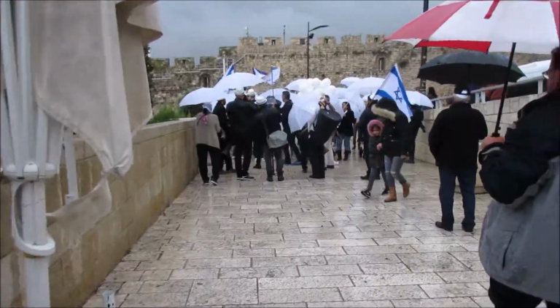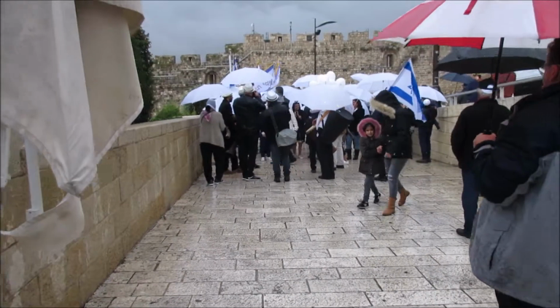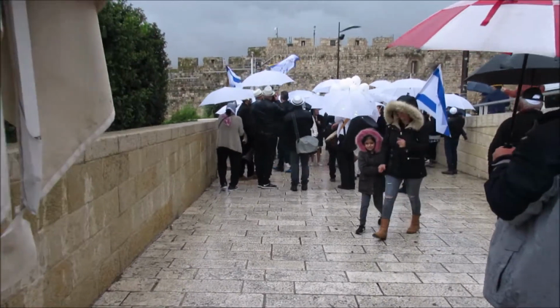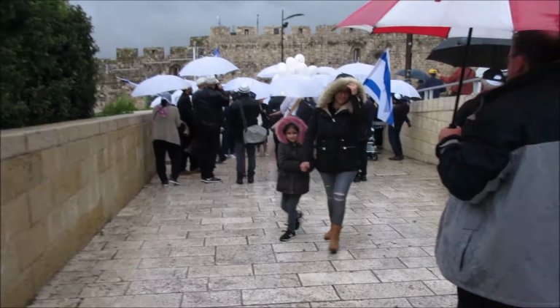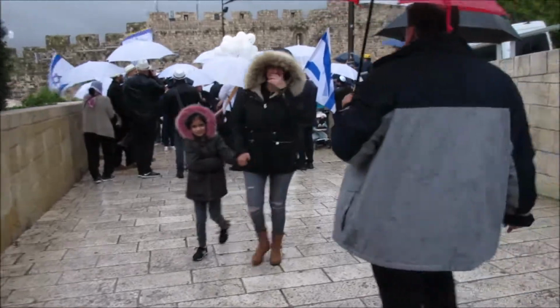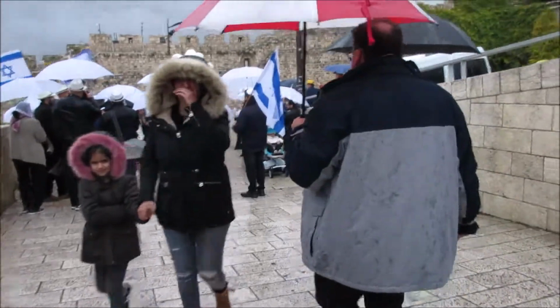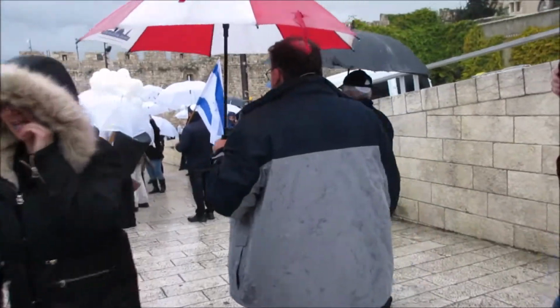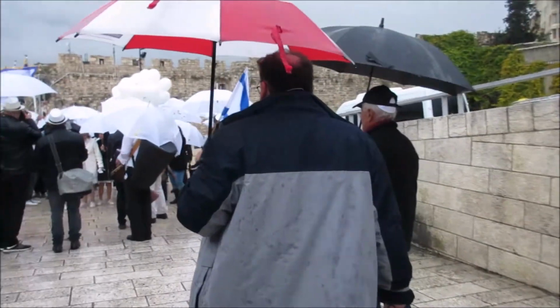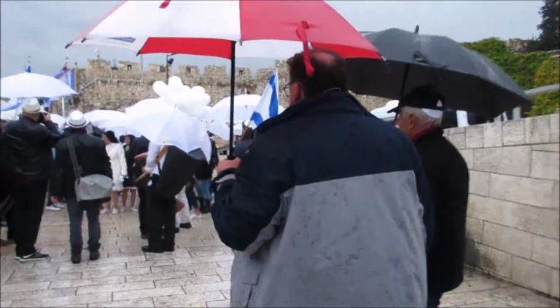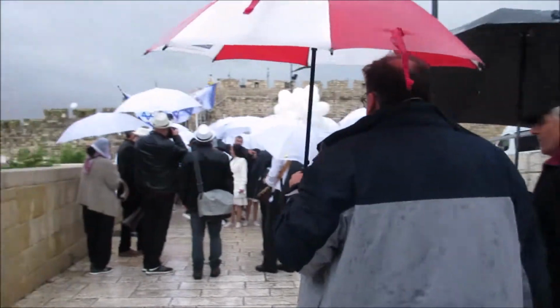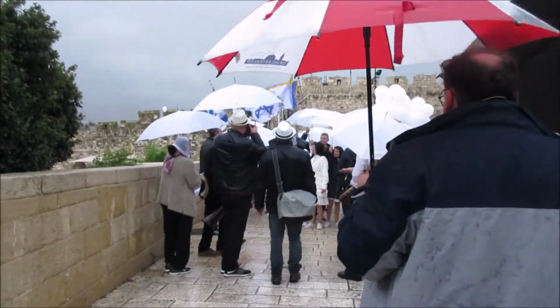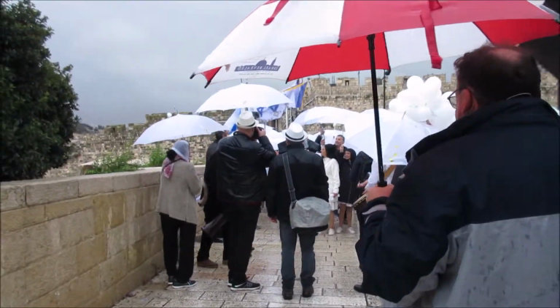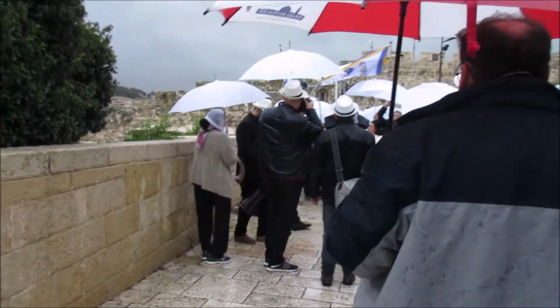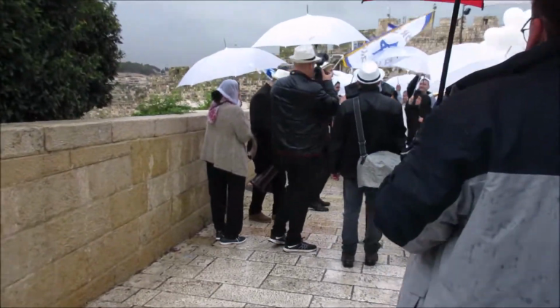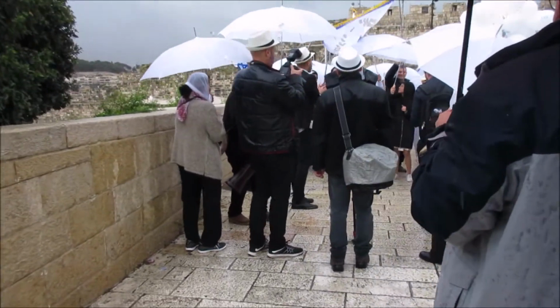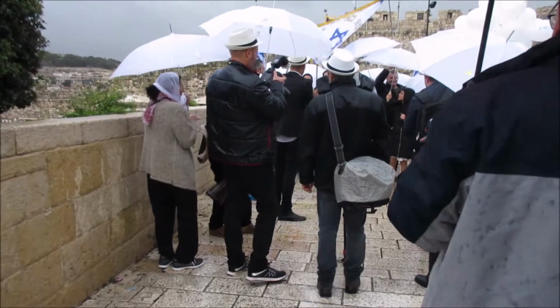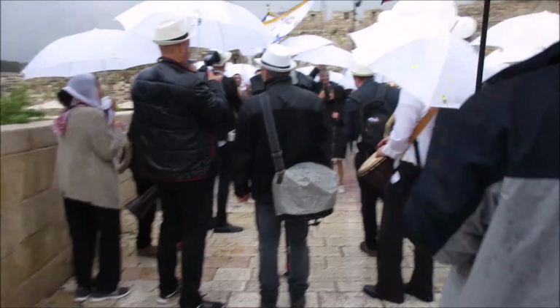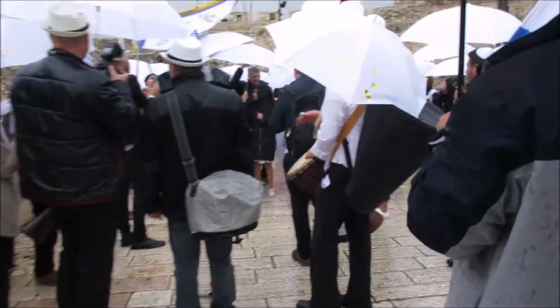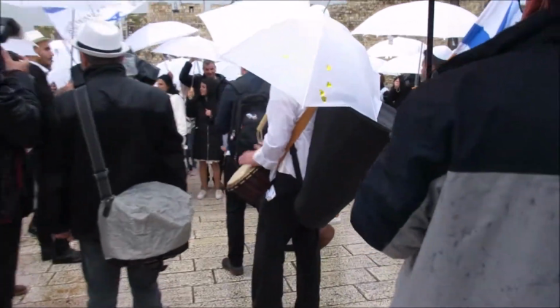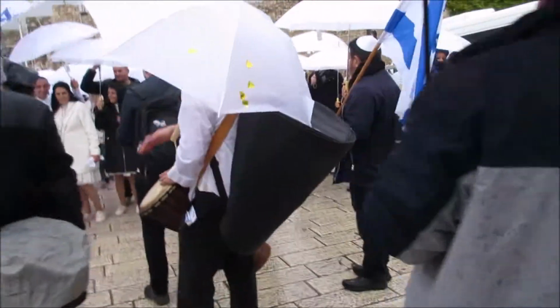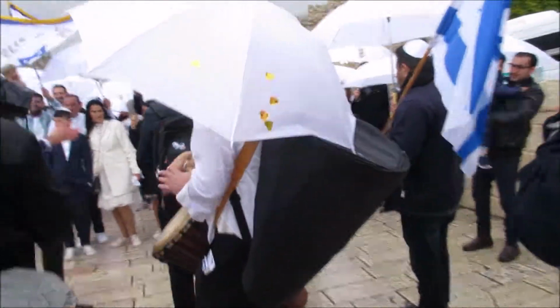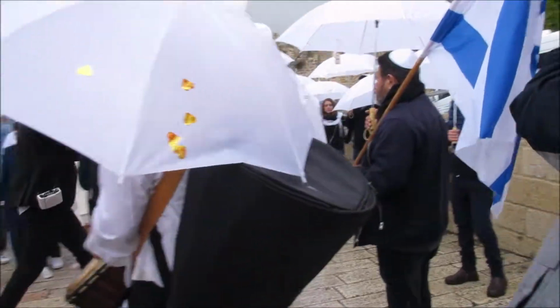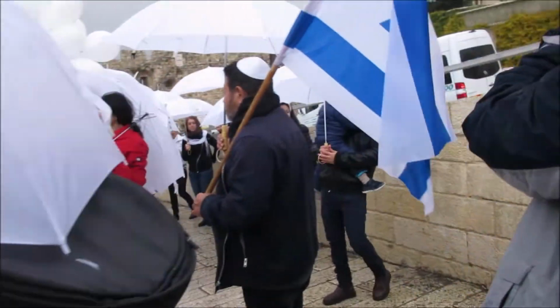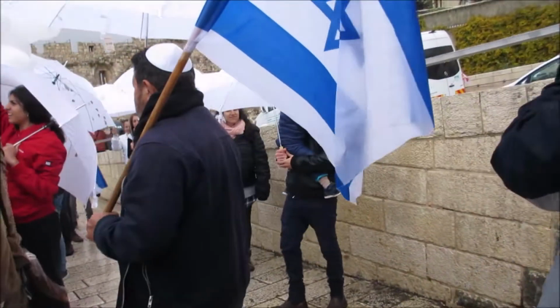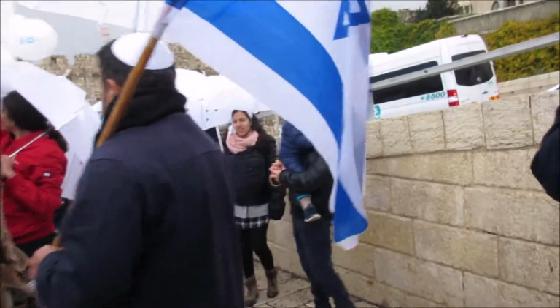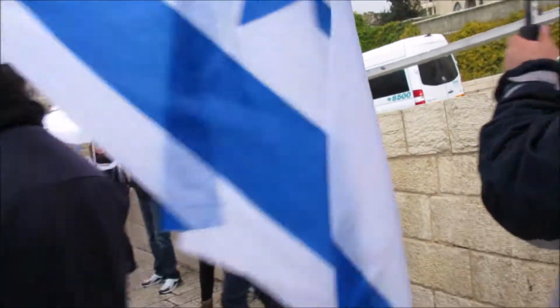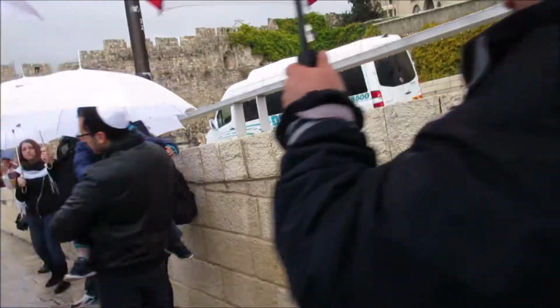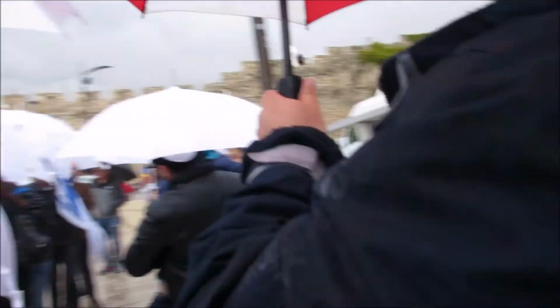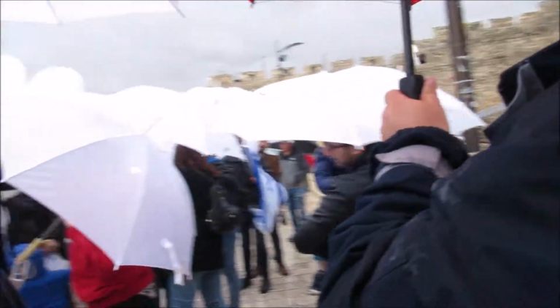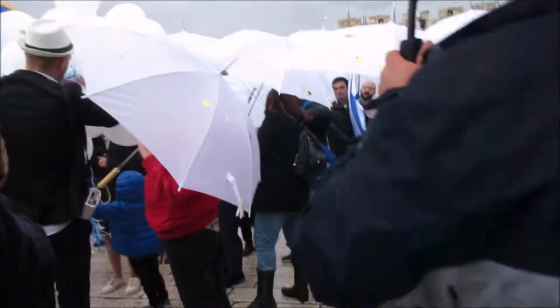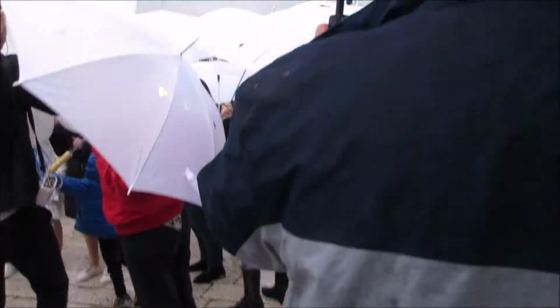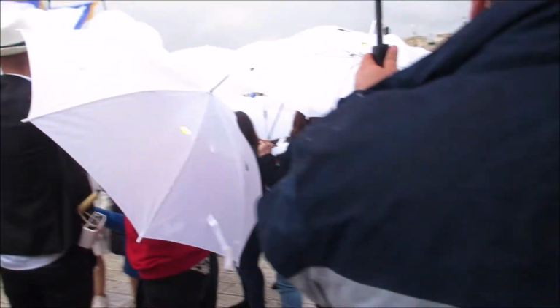As we leave the Western Wall, we come across family groups approaching for a bar mitzvah — great celebrations with lots of music, happiness, and festivity.